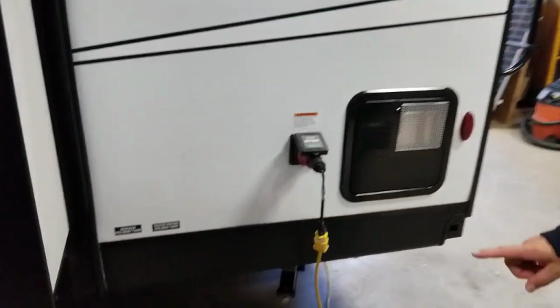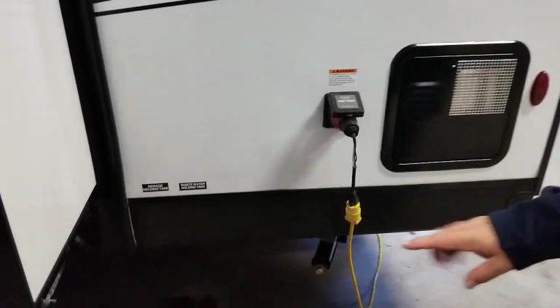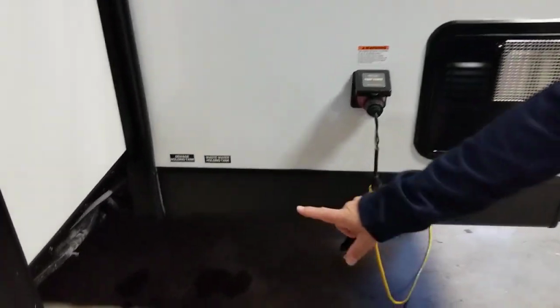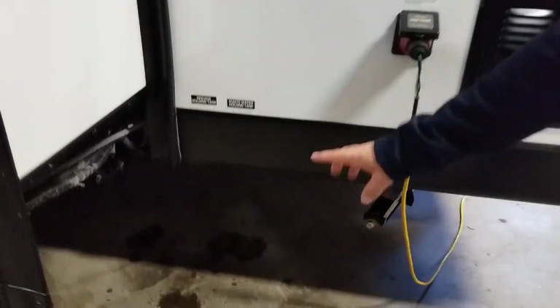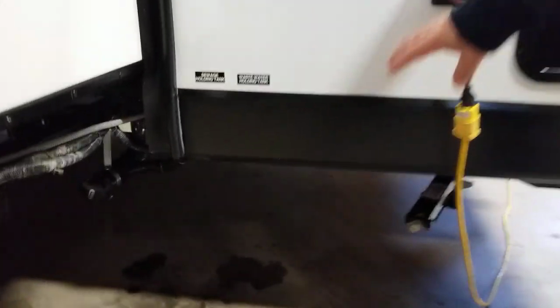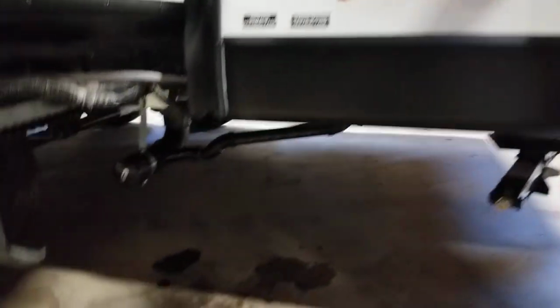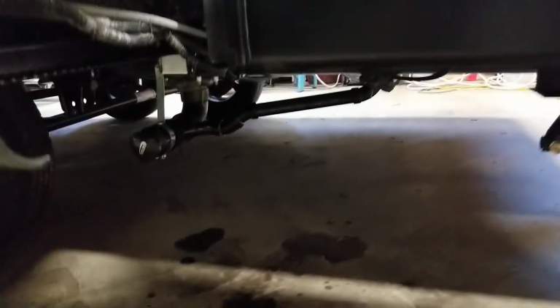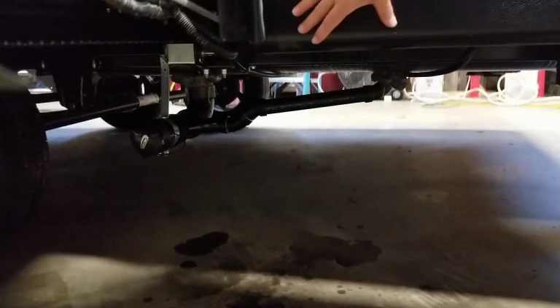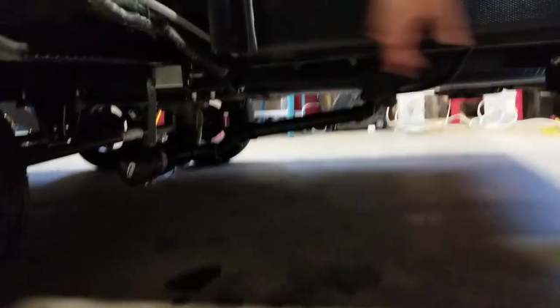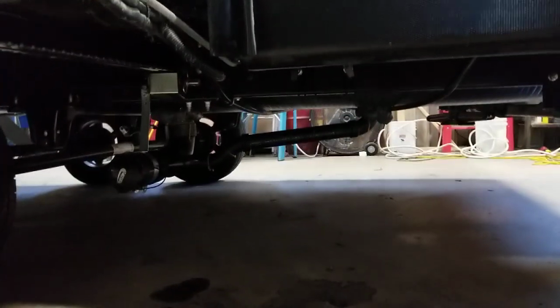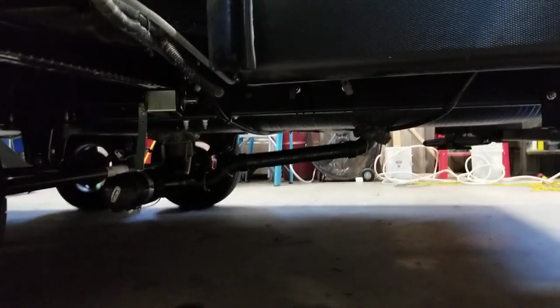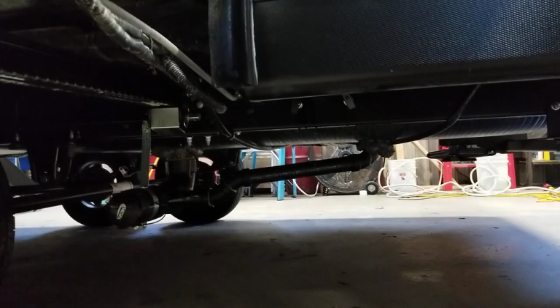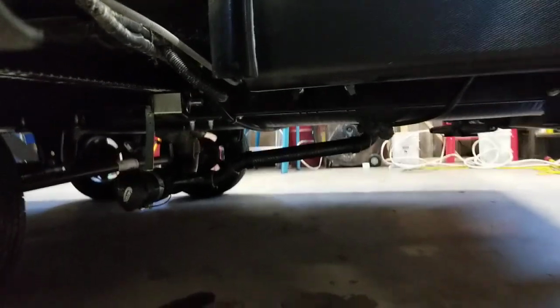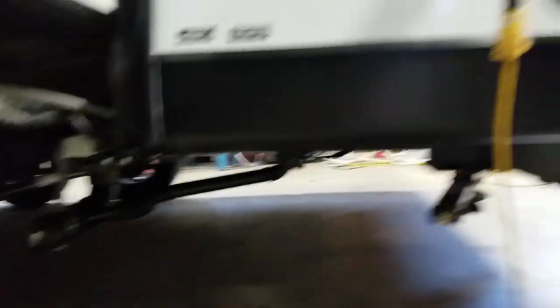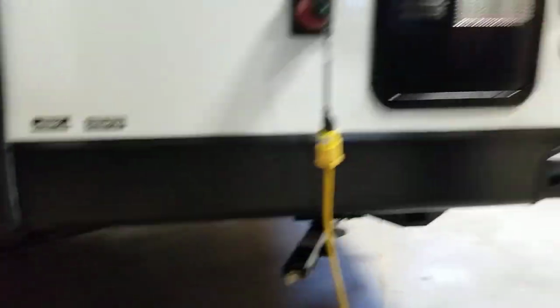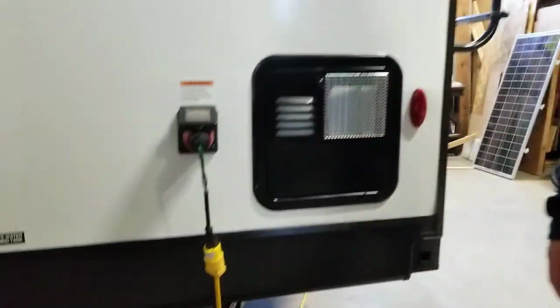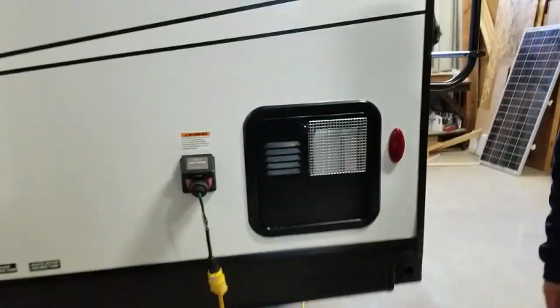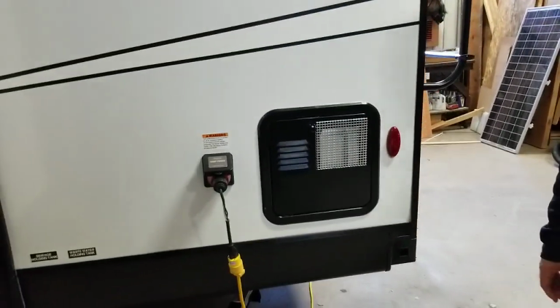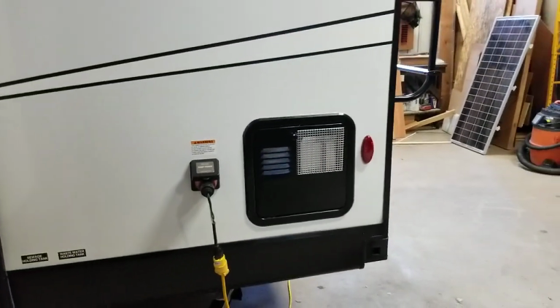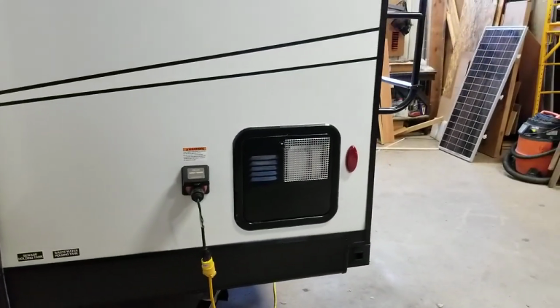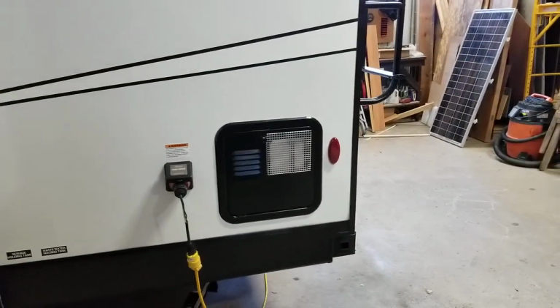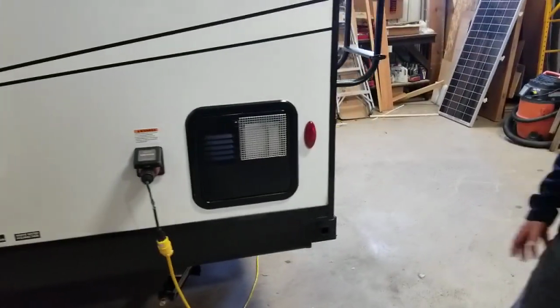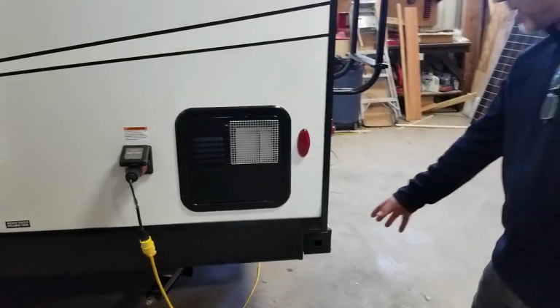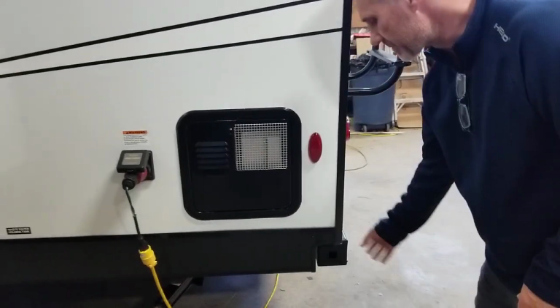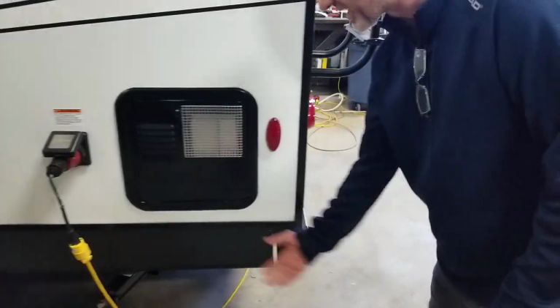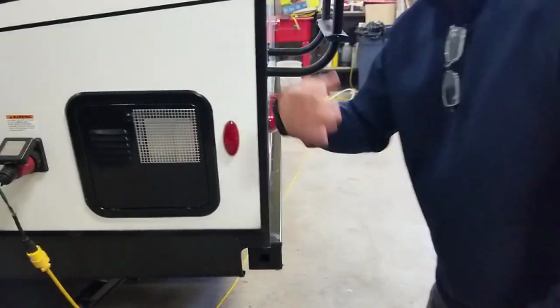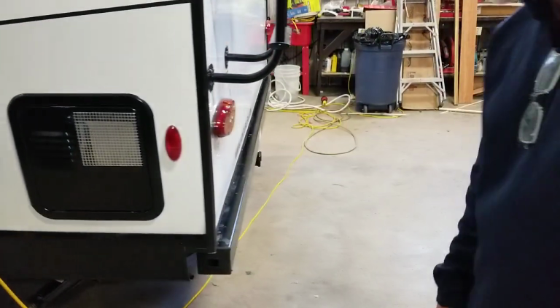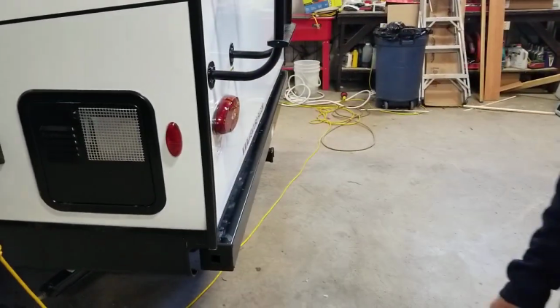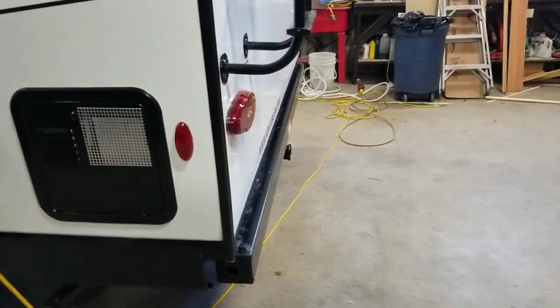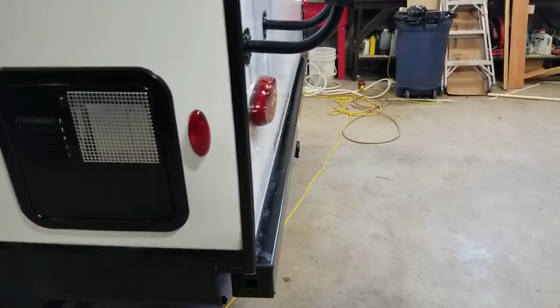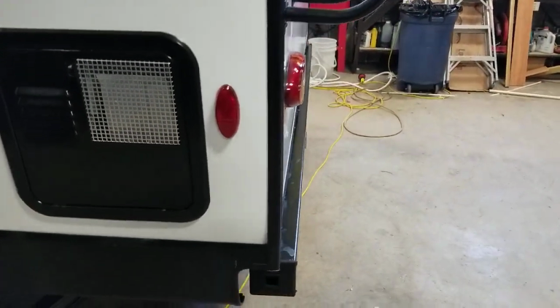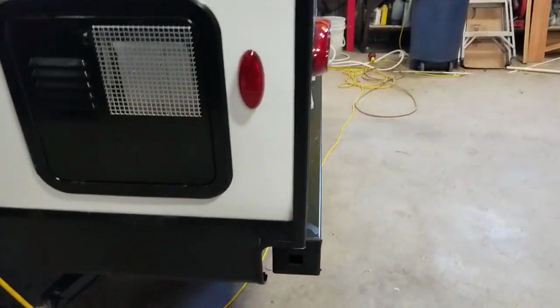This is where our connection is and our handles are right here underneath. Water heater runs on gas and electric. Our bumper has been recessed — Ventura started doing that a couple years ago — it looks great.